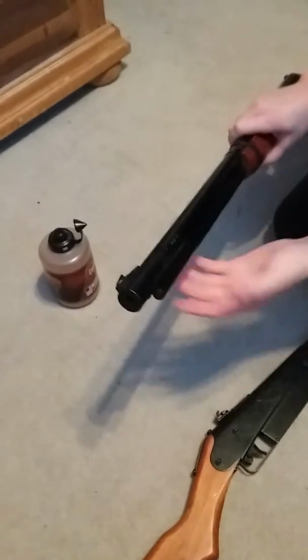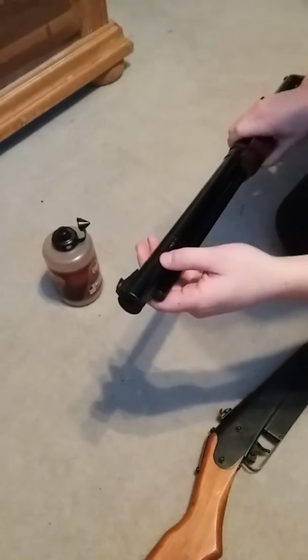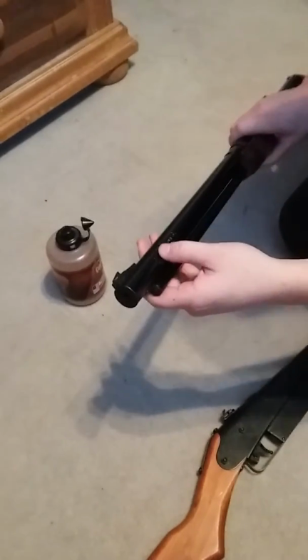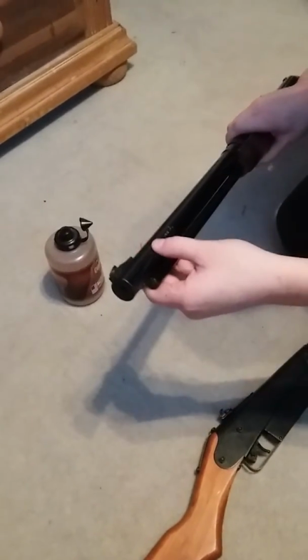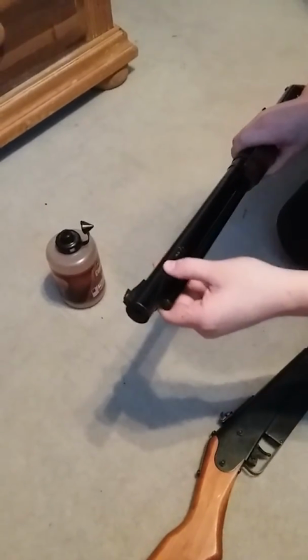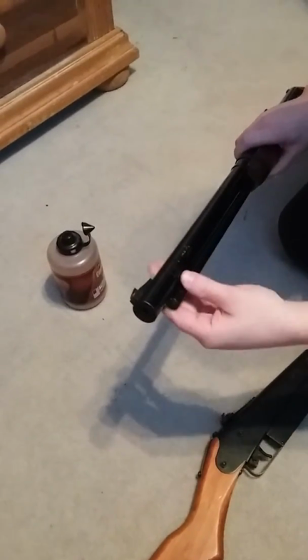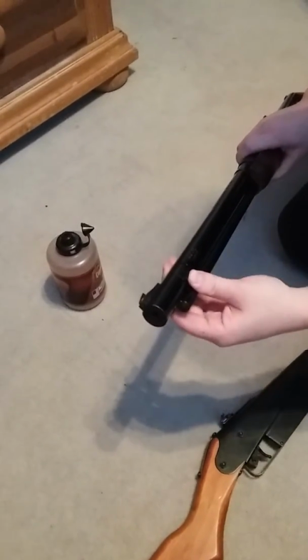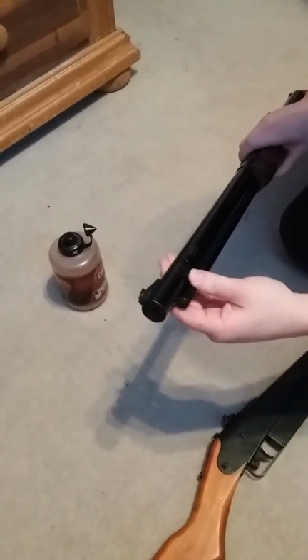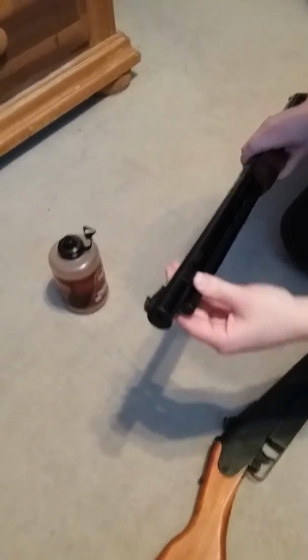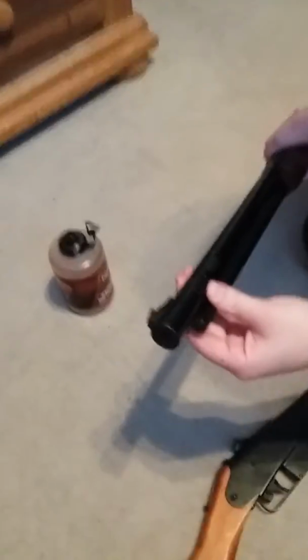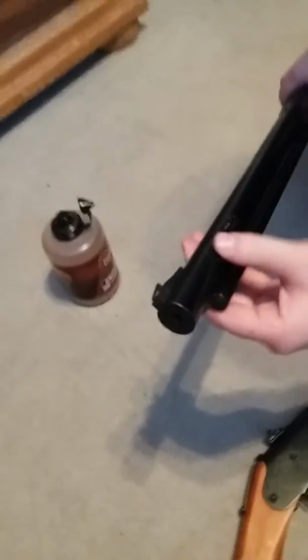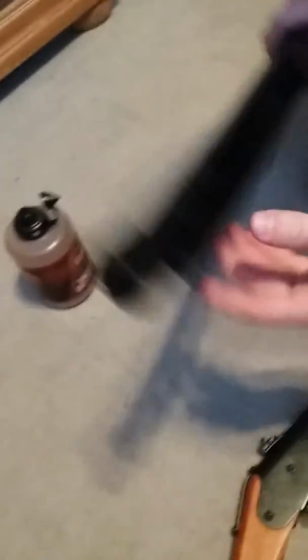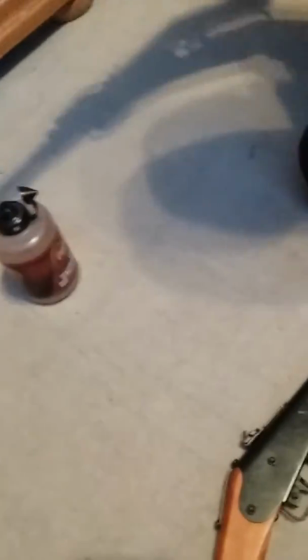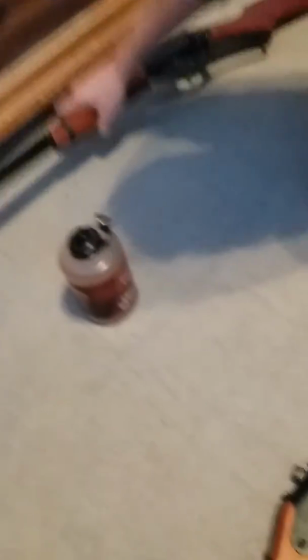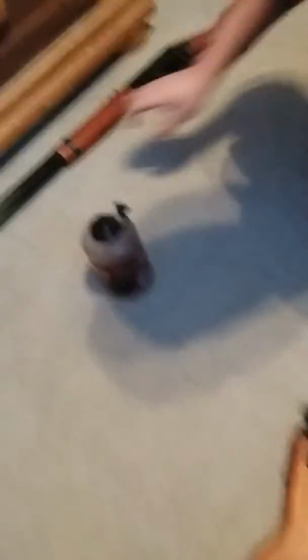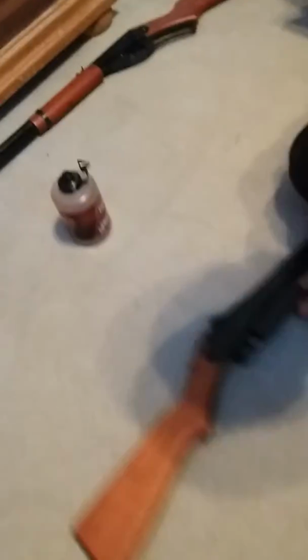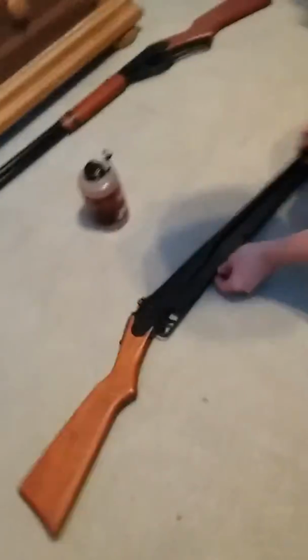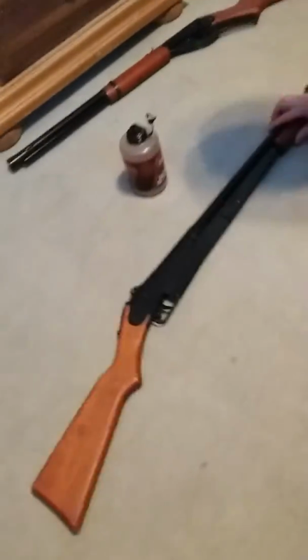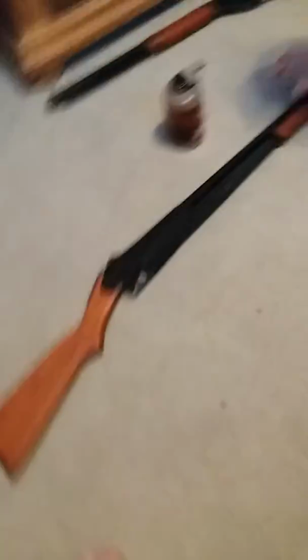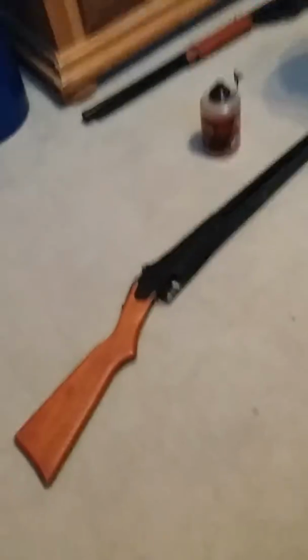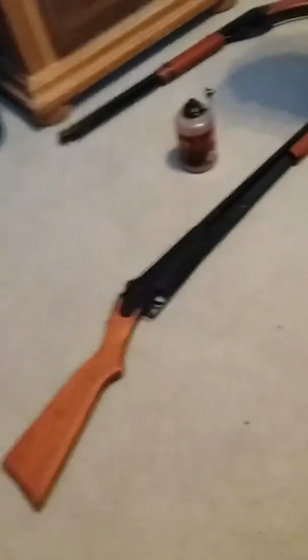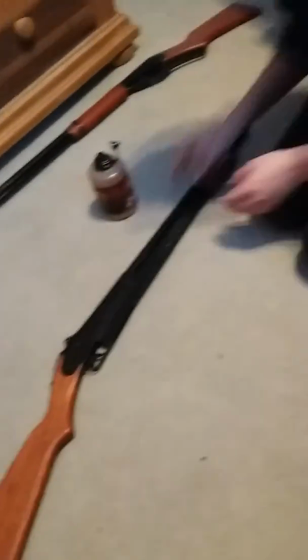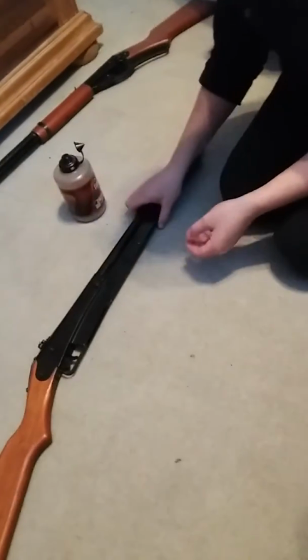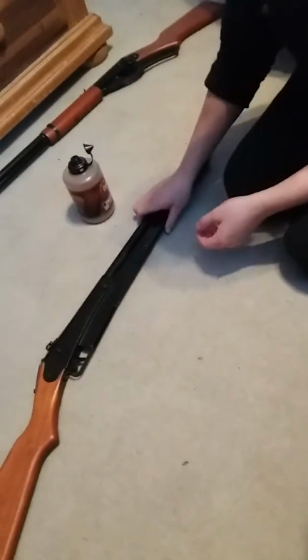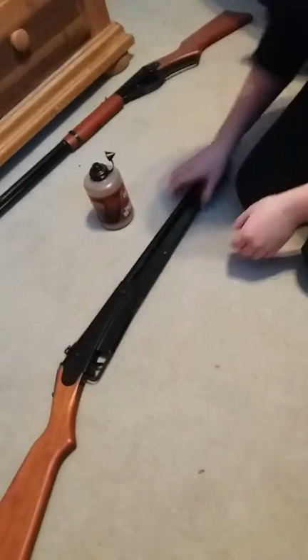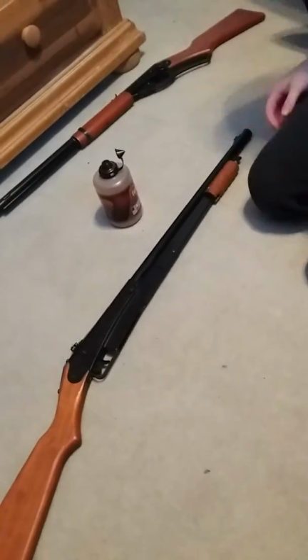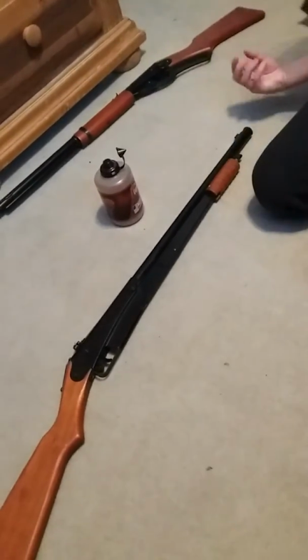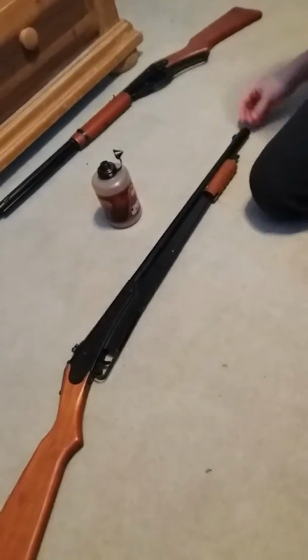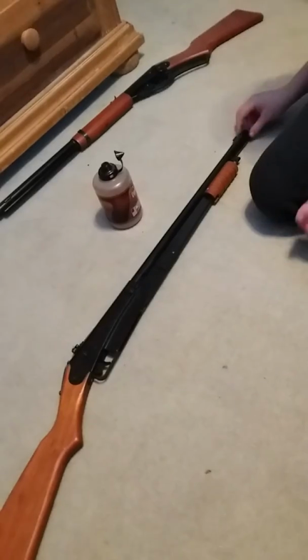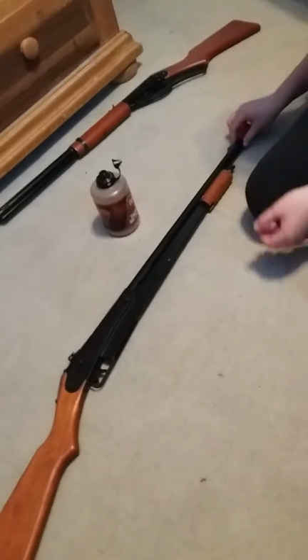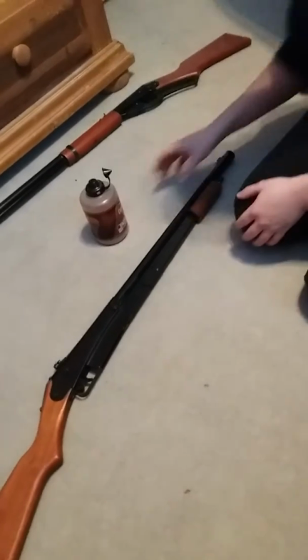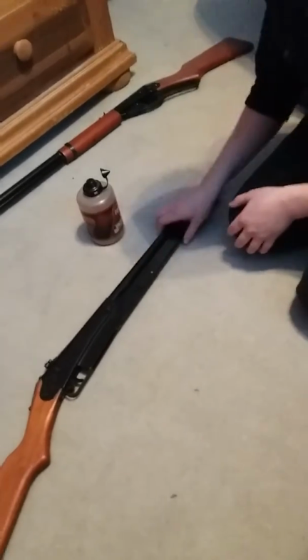When you want to open it, you have to push — it will not go up if you don't push. Next BB gun, last but not least, is the Daisy shotgun style BB gun.